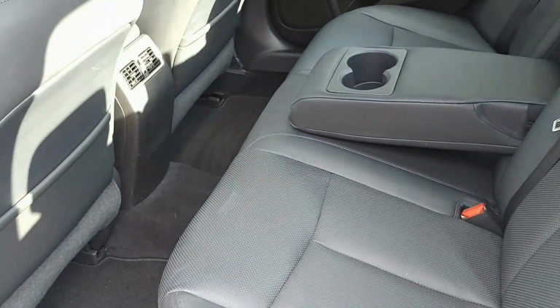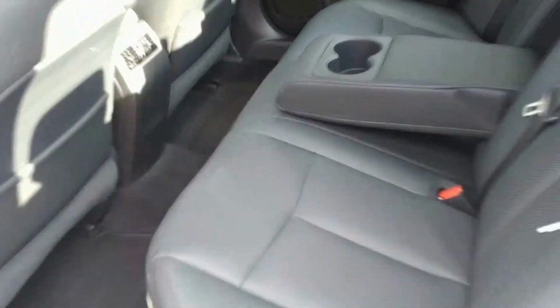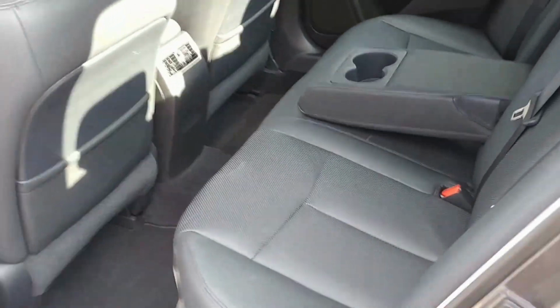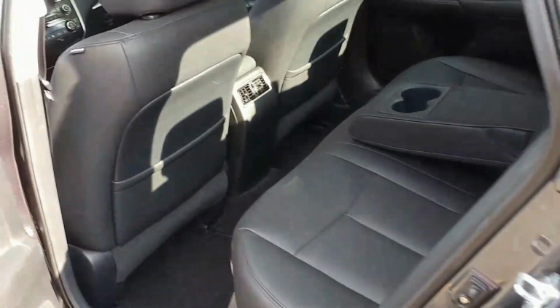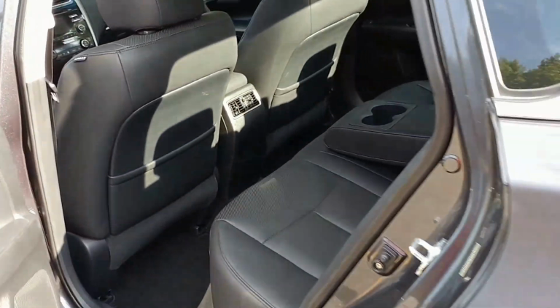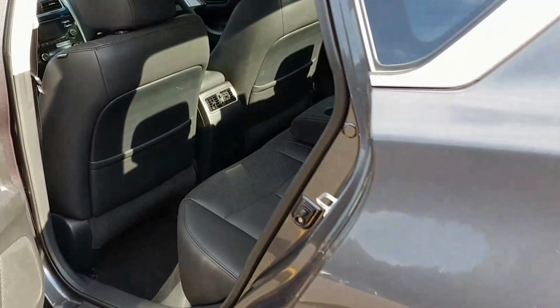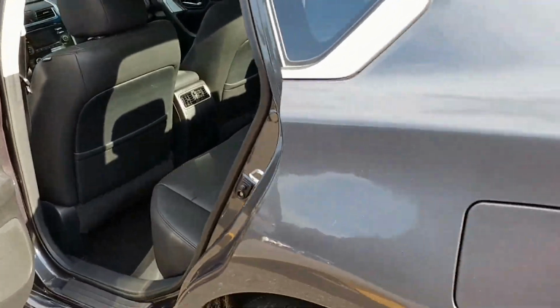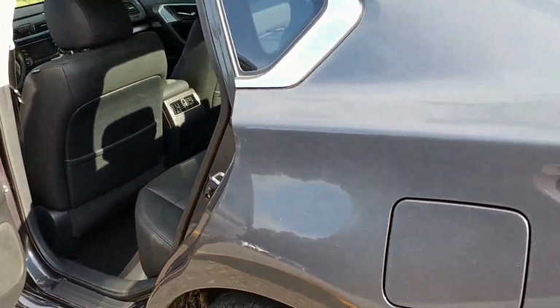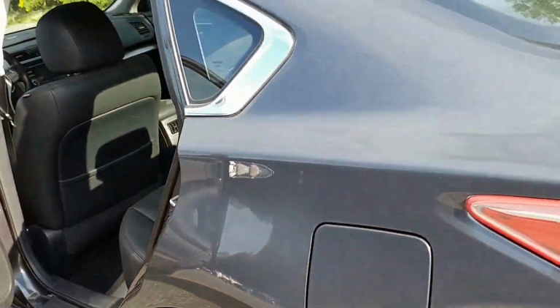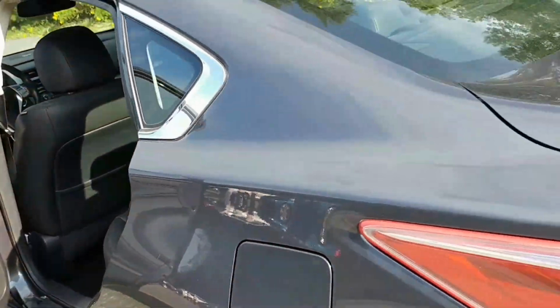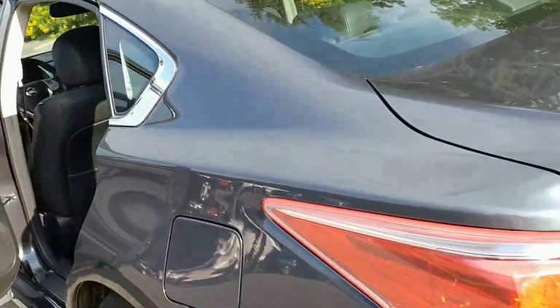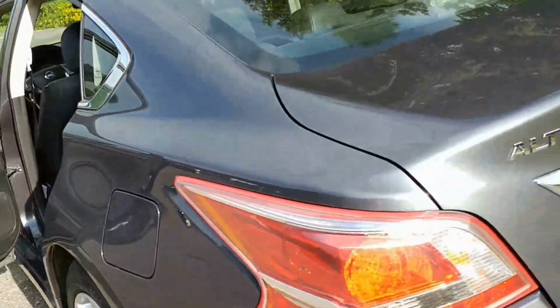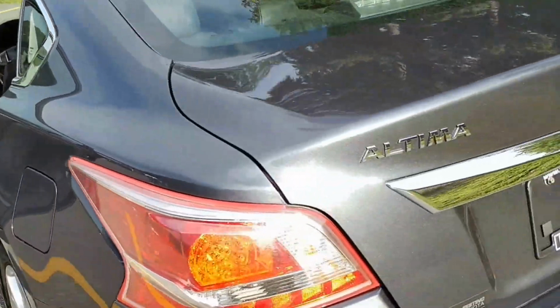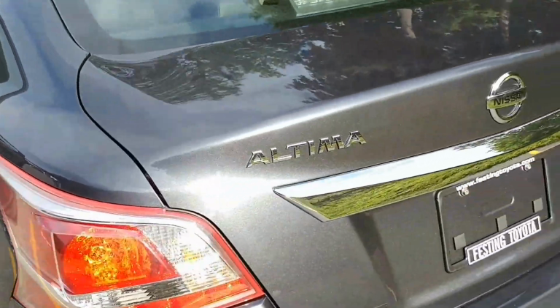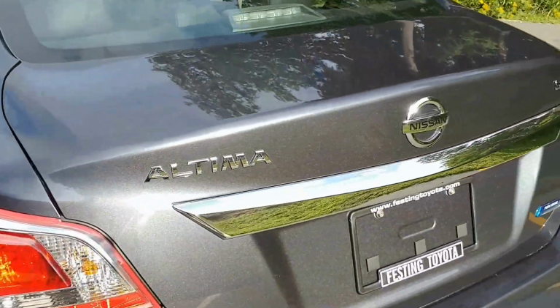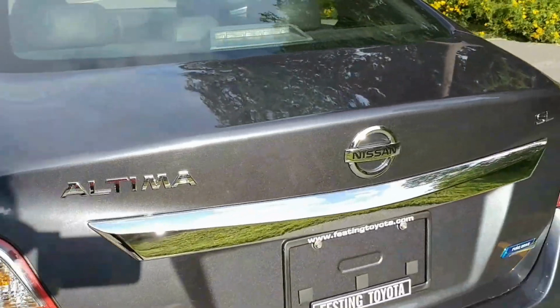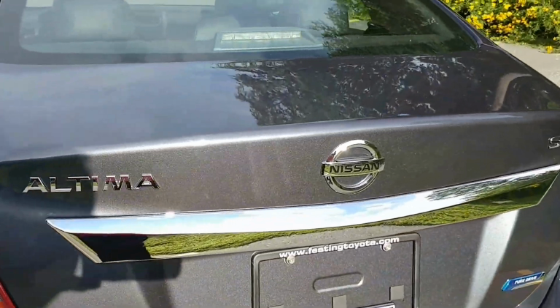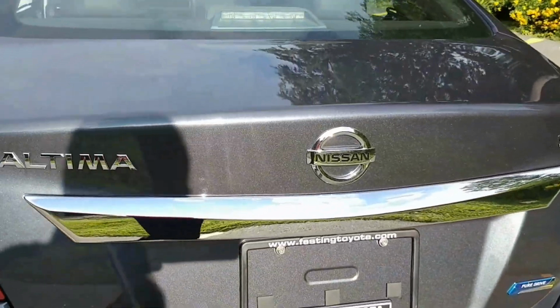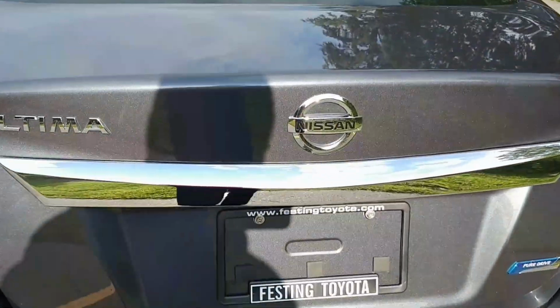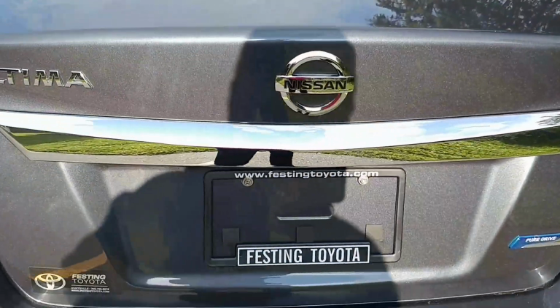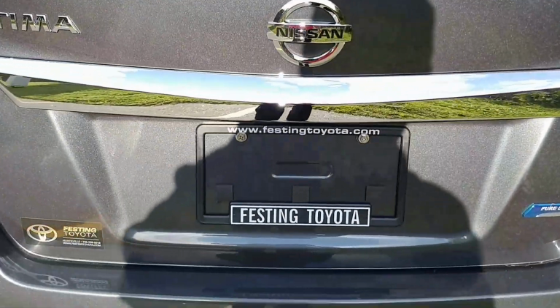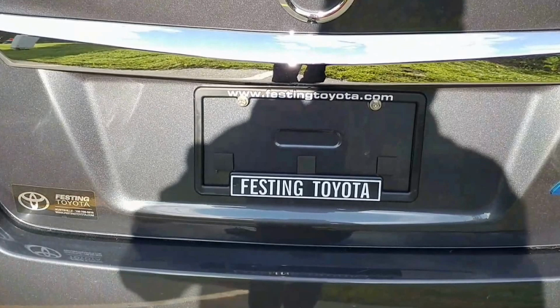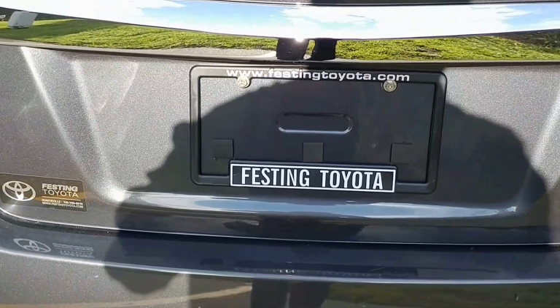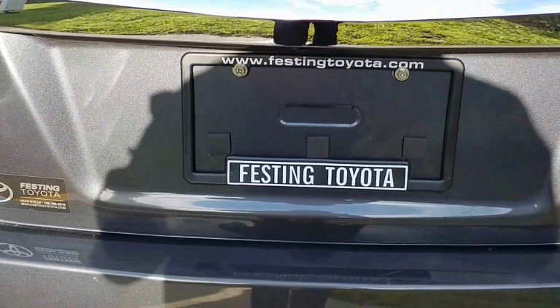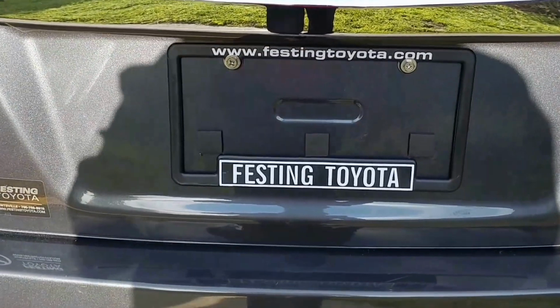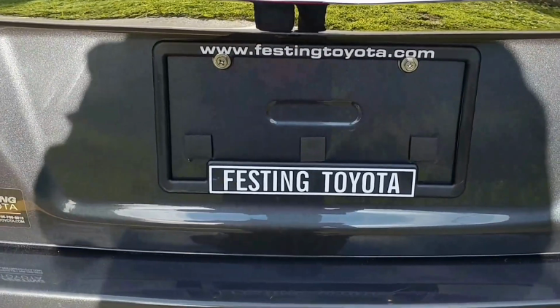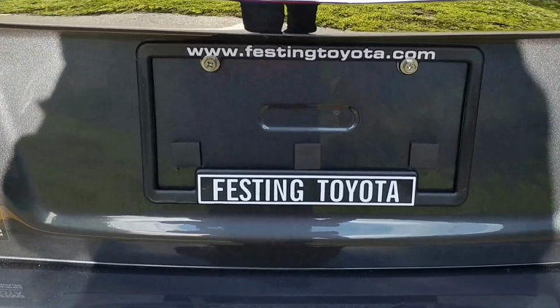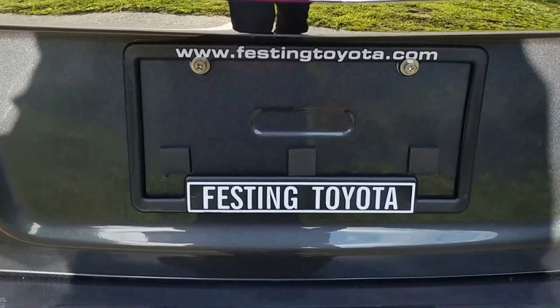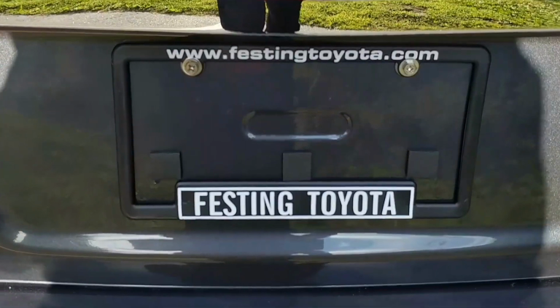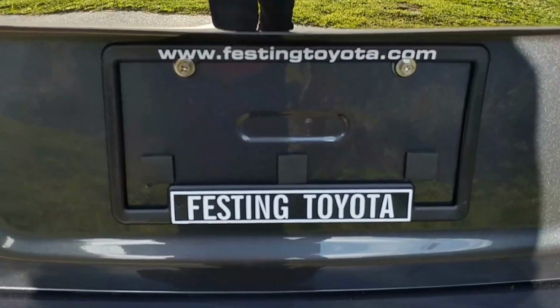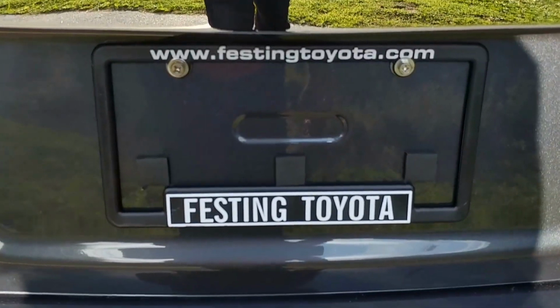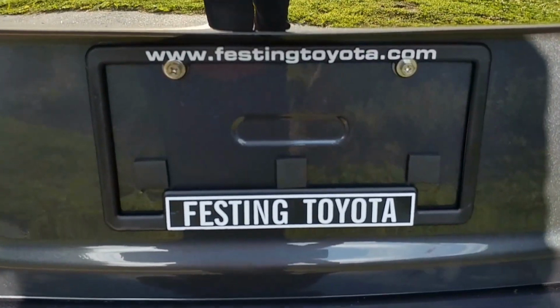And as always, remember you can have it all, but you can only get it at one place — right here at Festing Toyota.